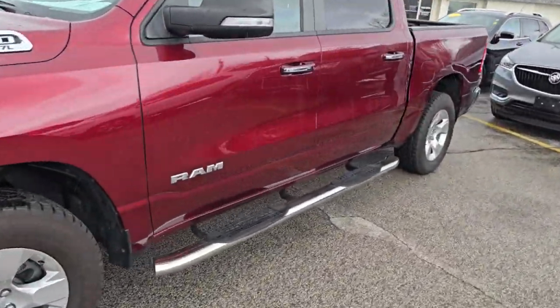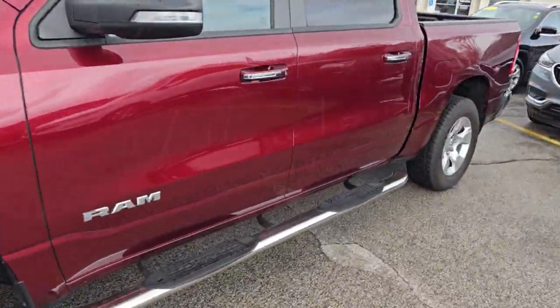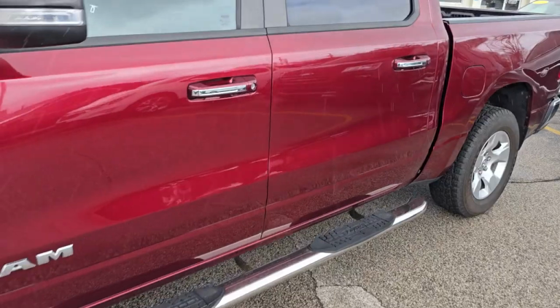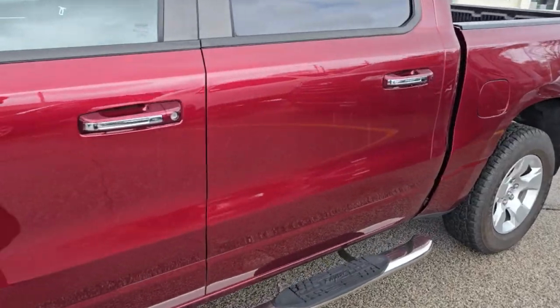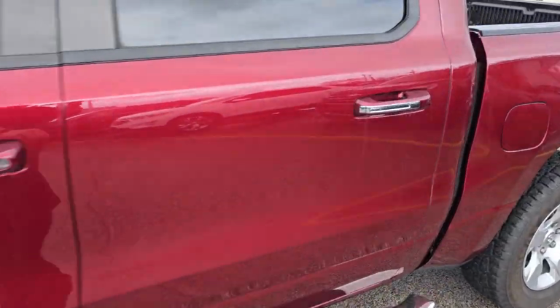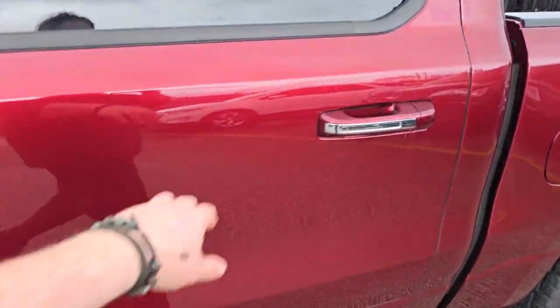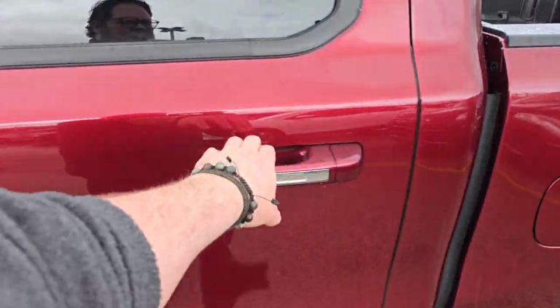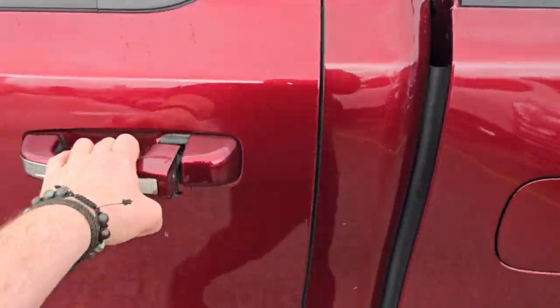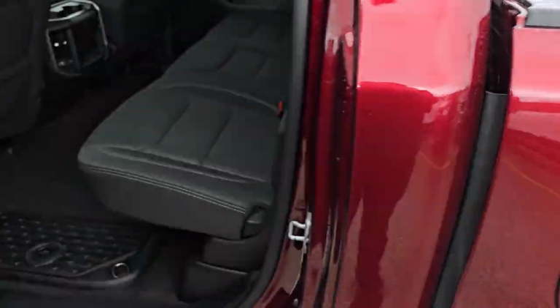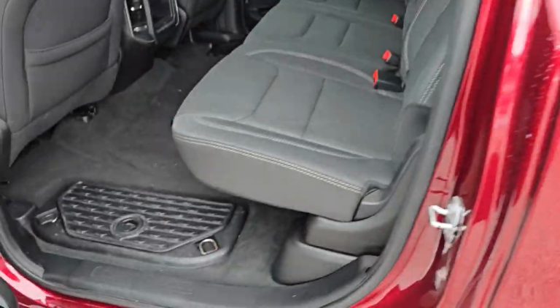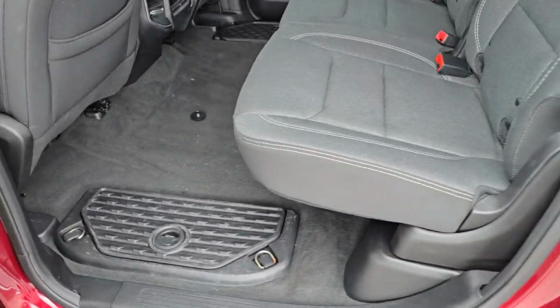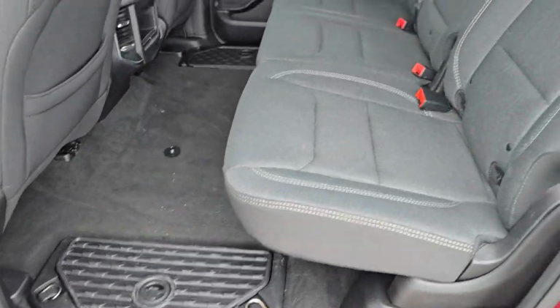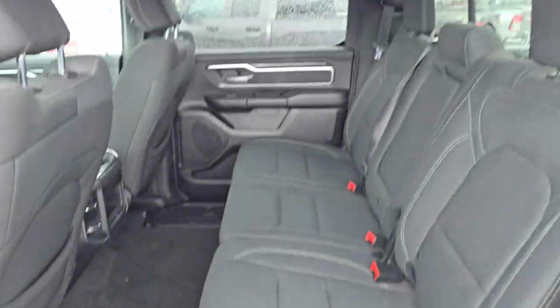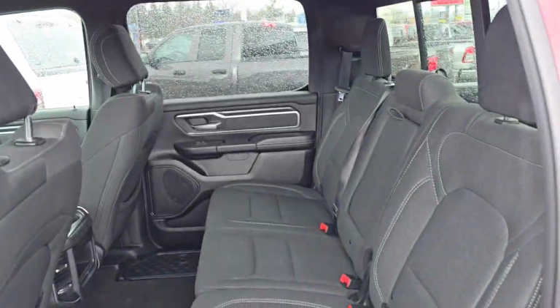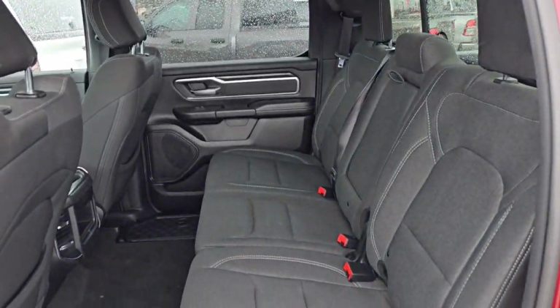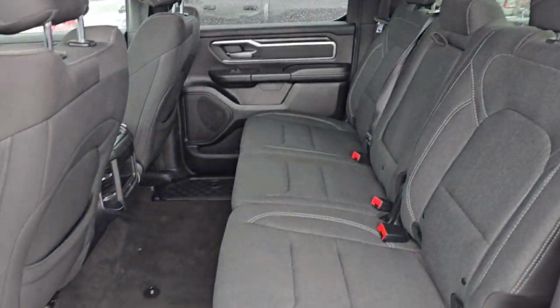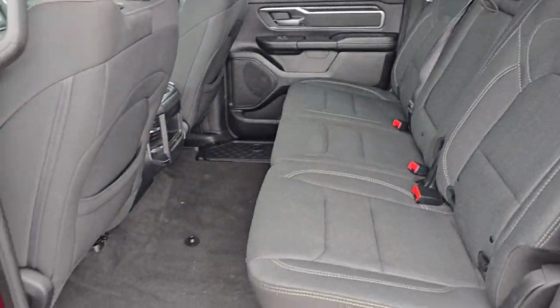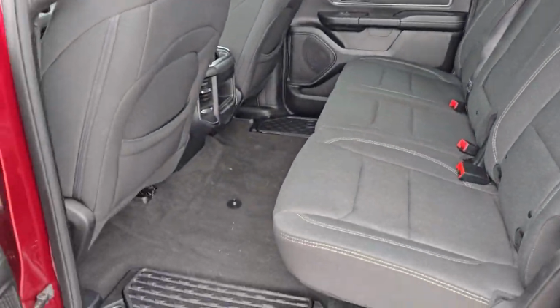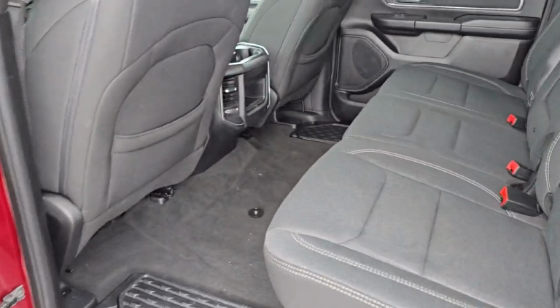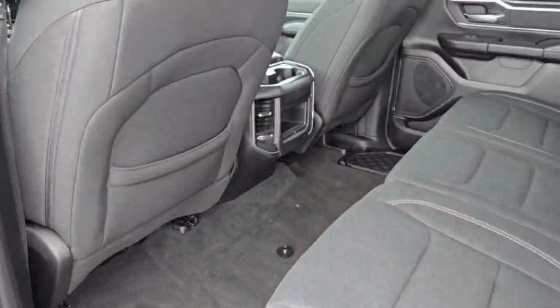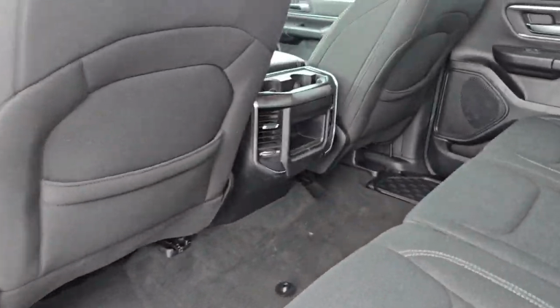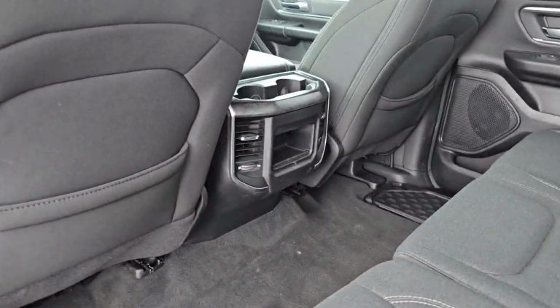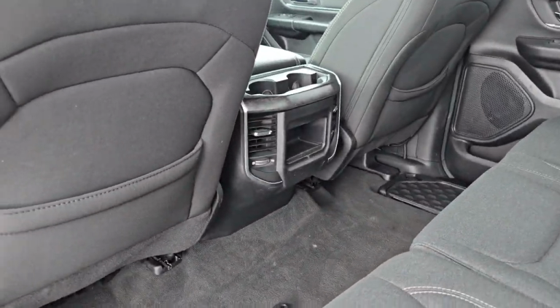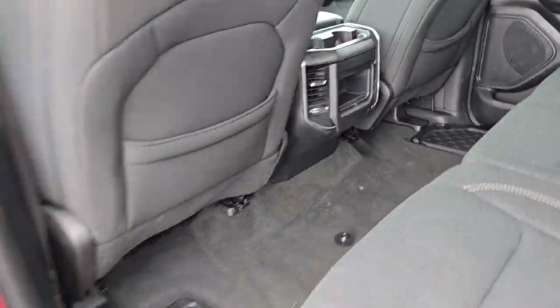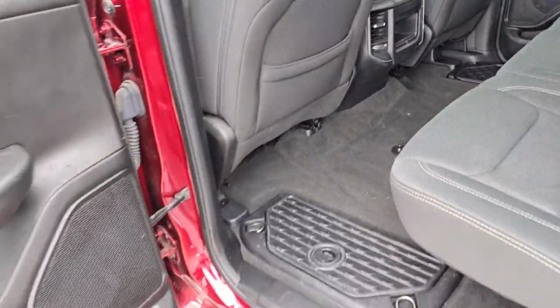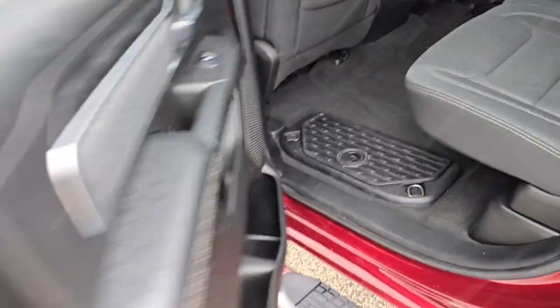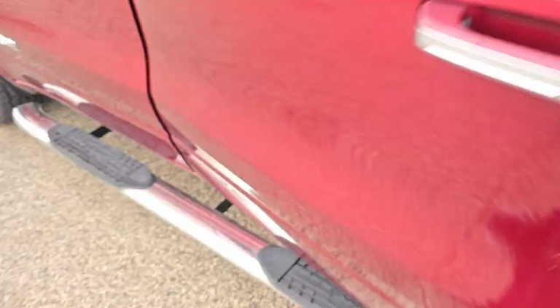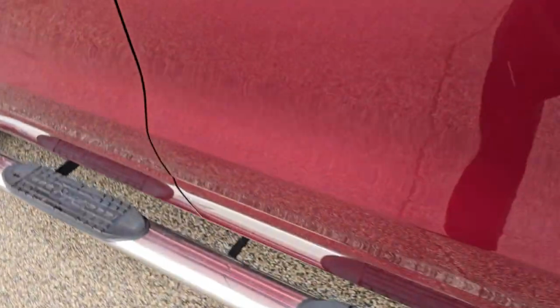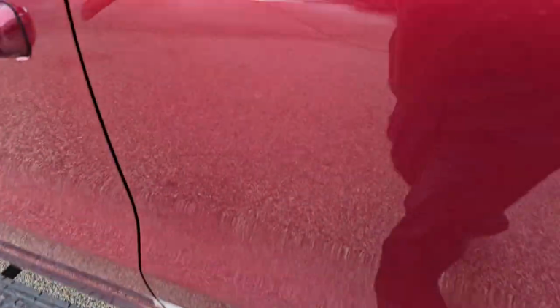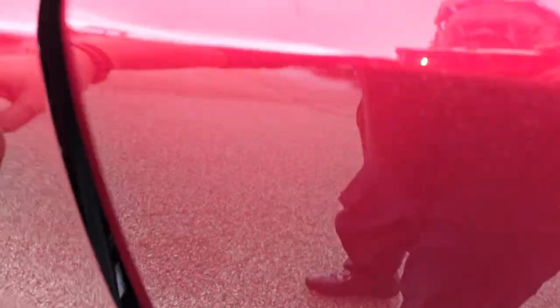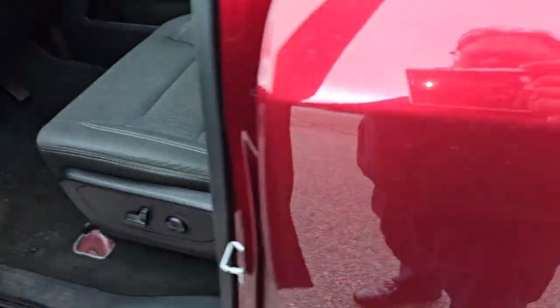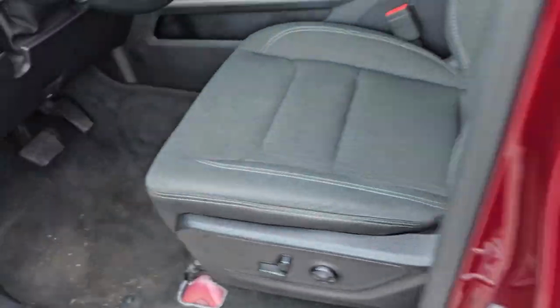Let's get a look at the inside real quick. There's the cab. Let's get in and out of the rain for a second.